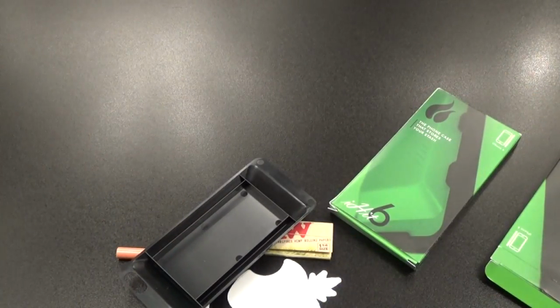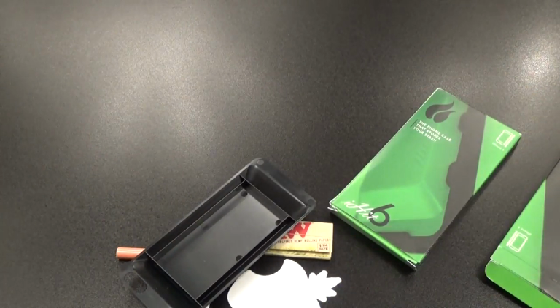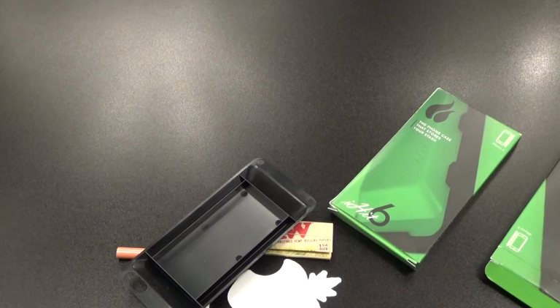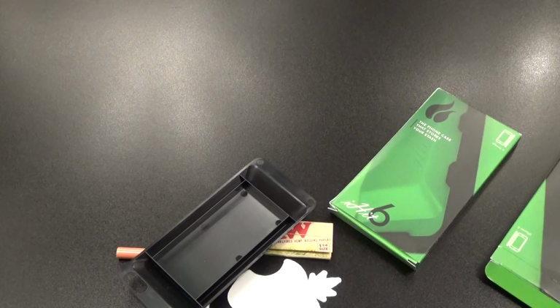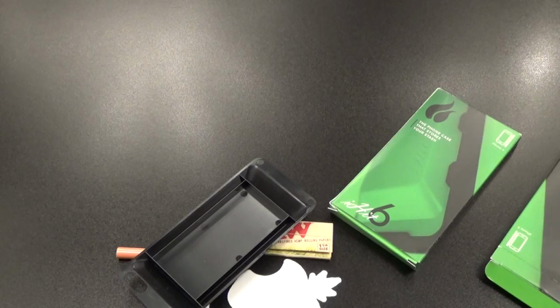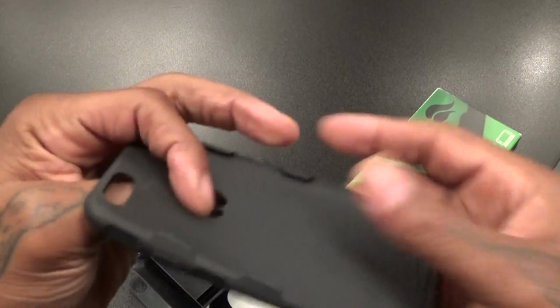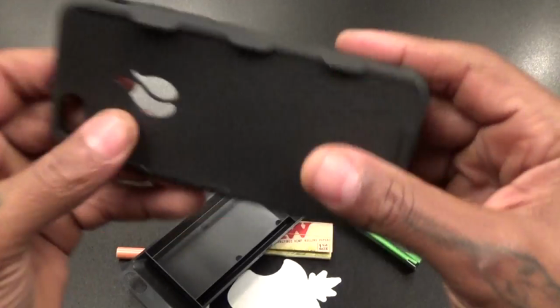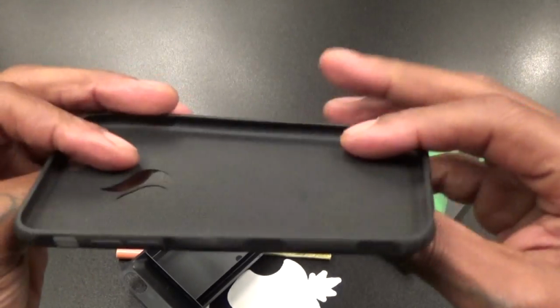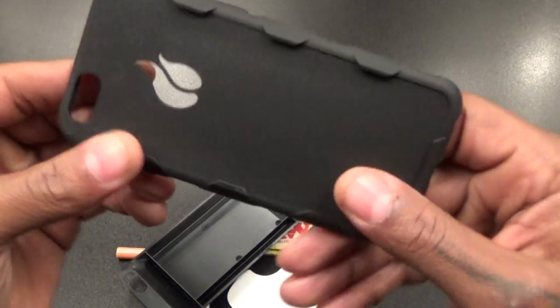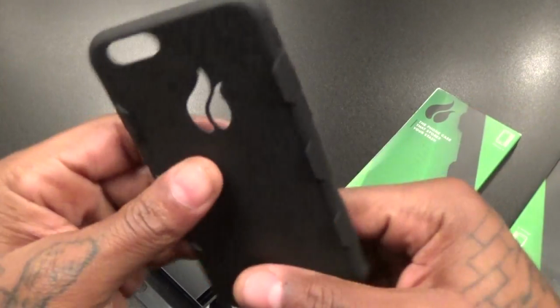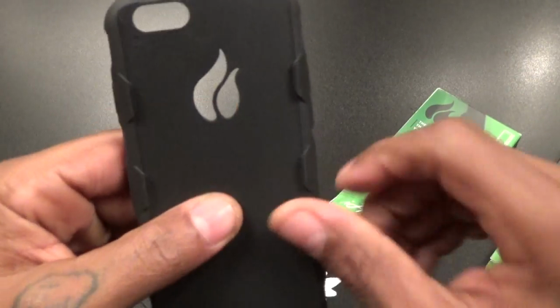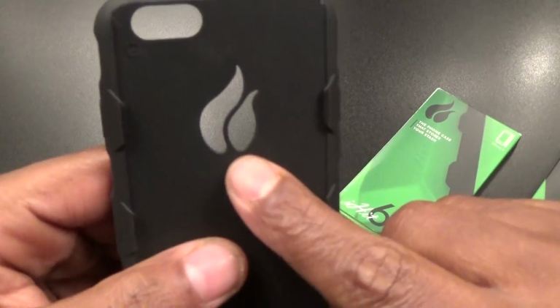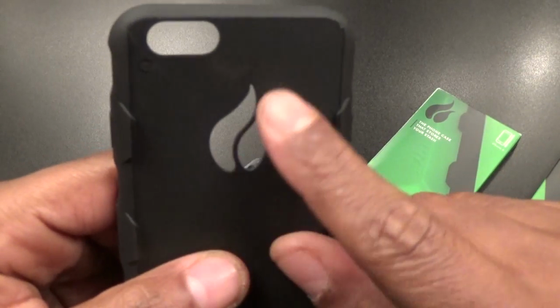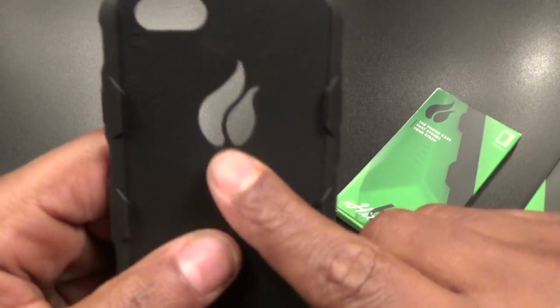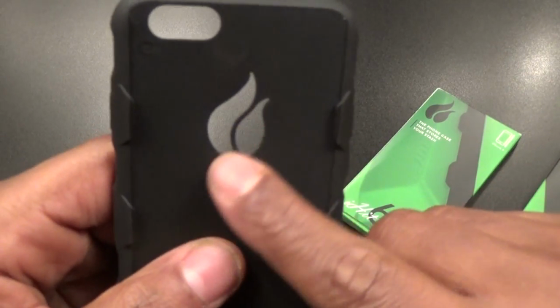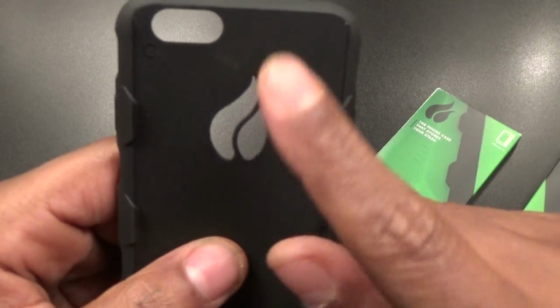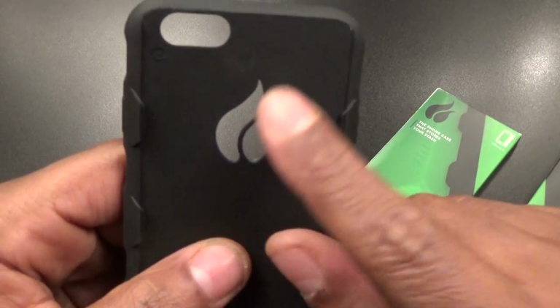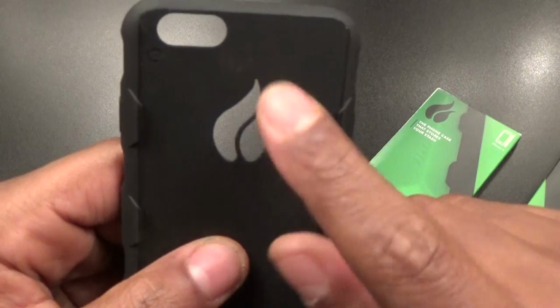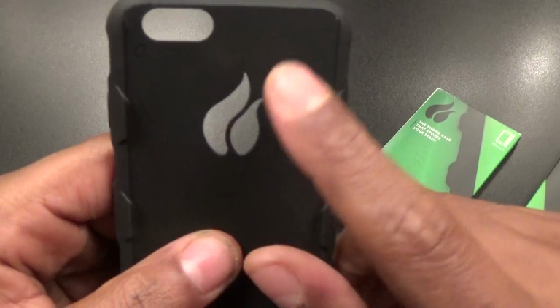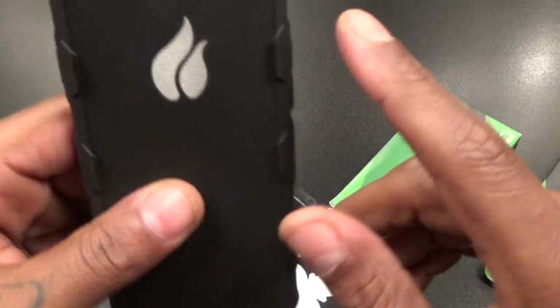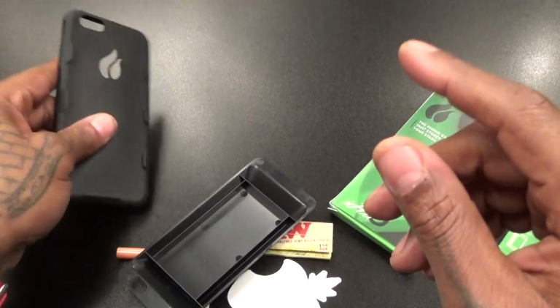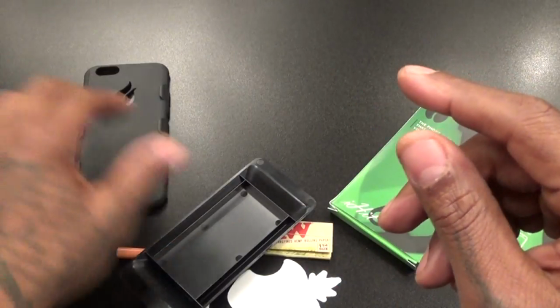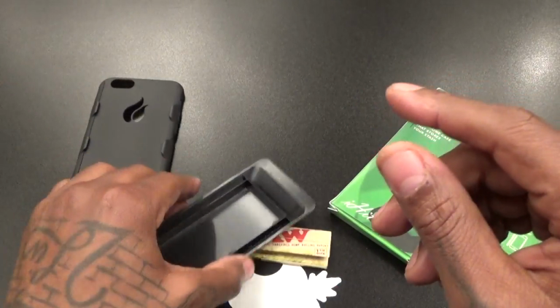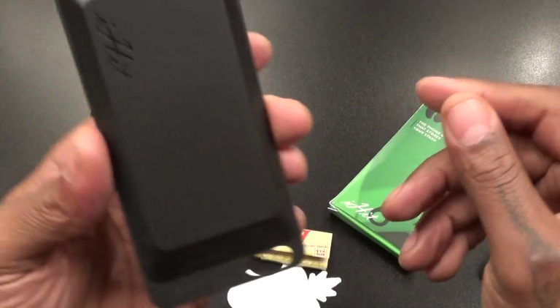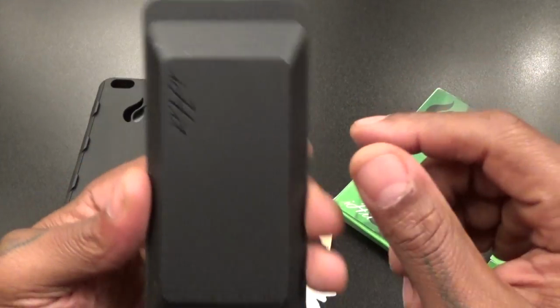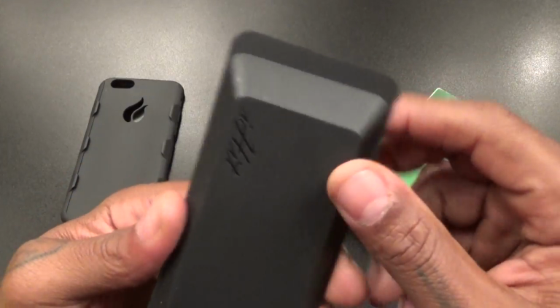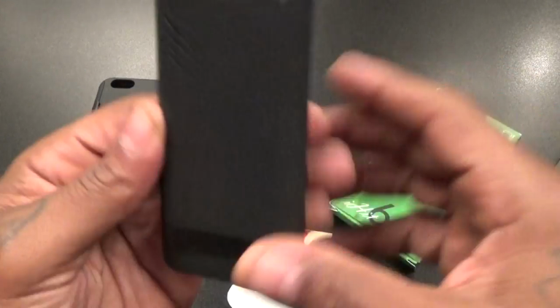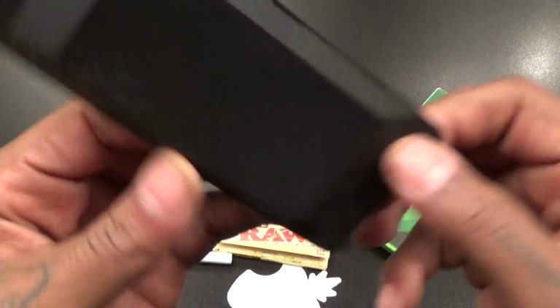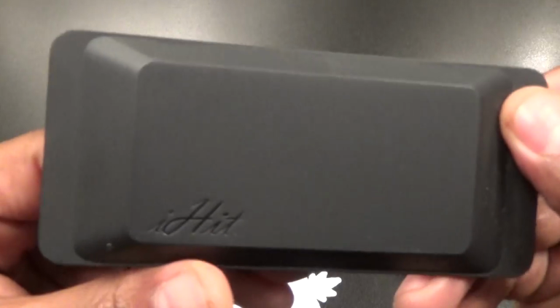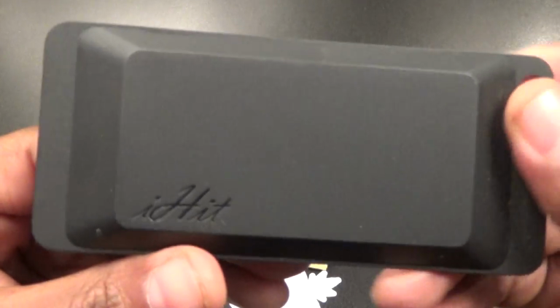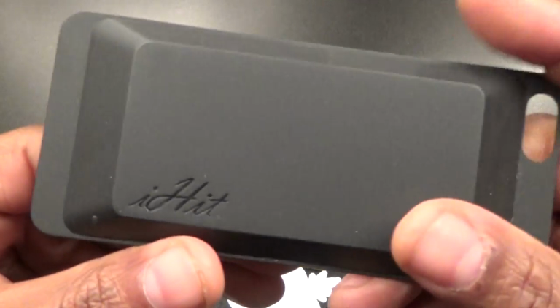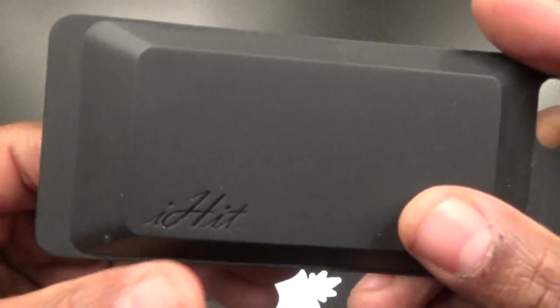Here's the case — simple rubber case, nothing too fancy. Smell test: yeah, nothing fancy. You got your iHit symbol that covers up your iPhone logo. Here's the stash spot, and there's some branding on the bottom.